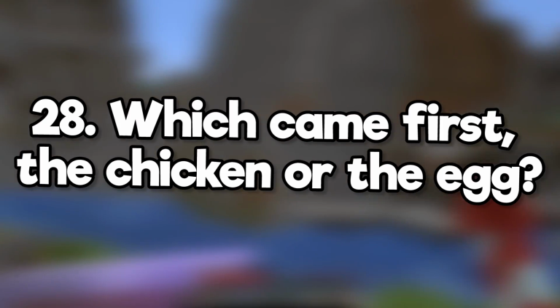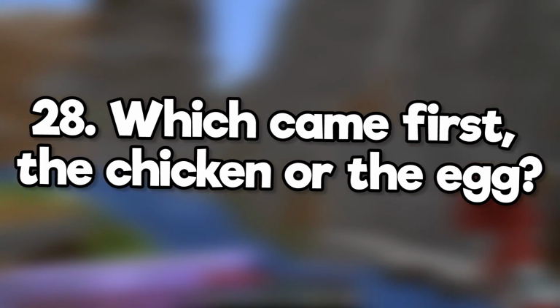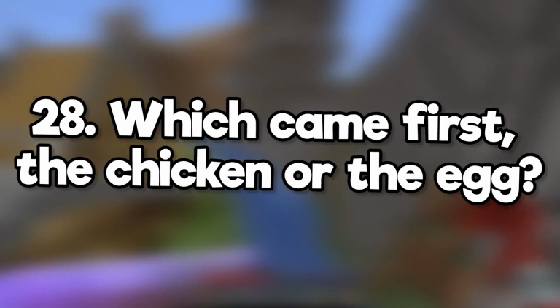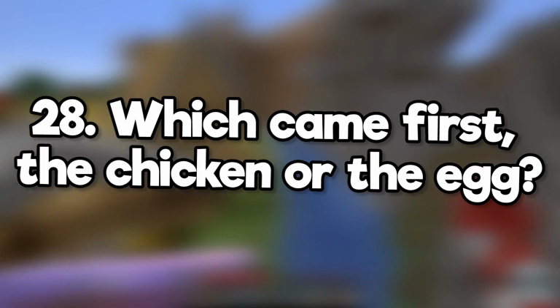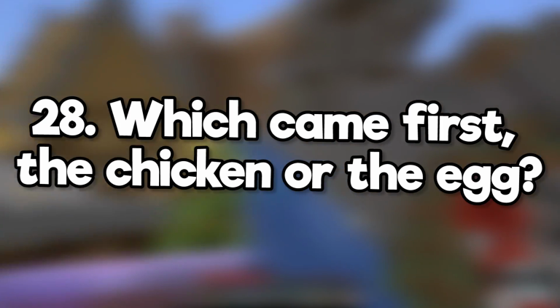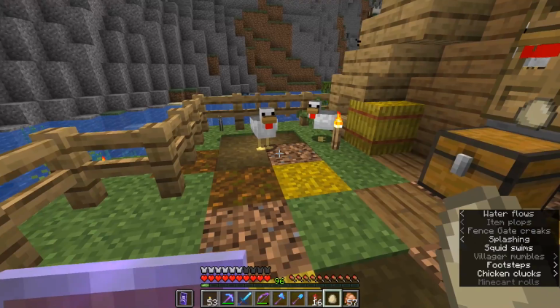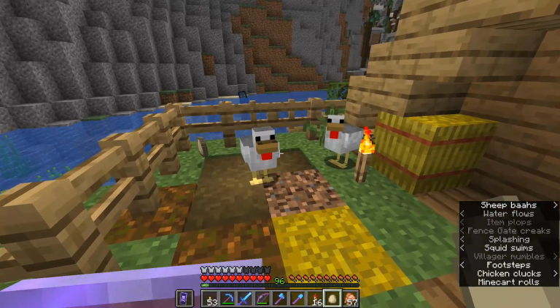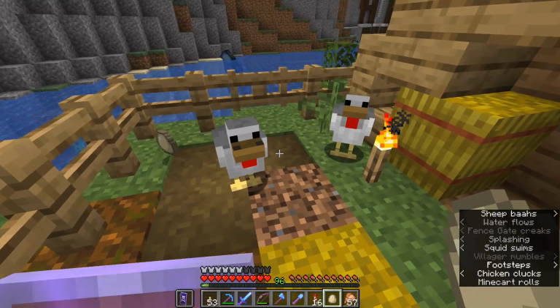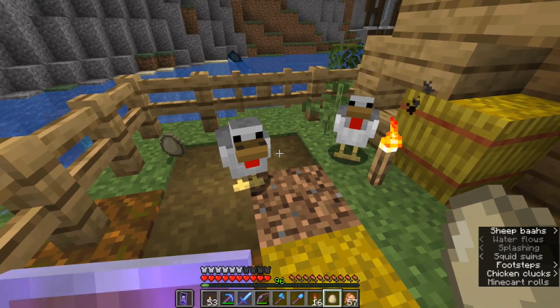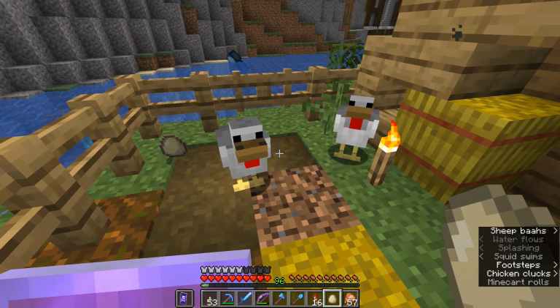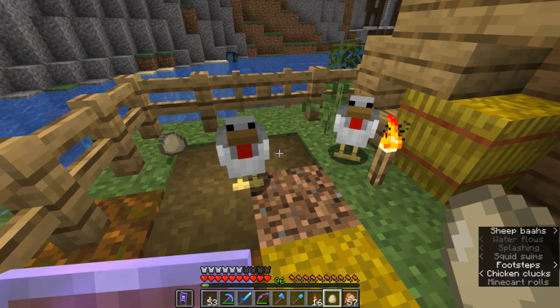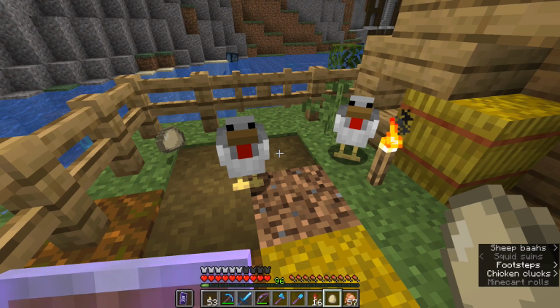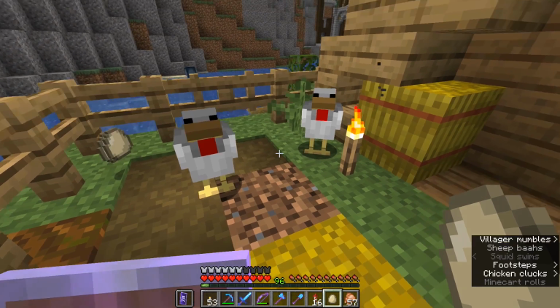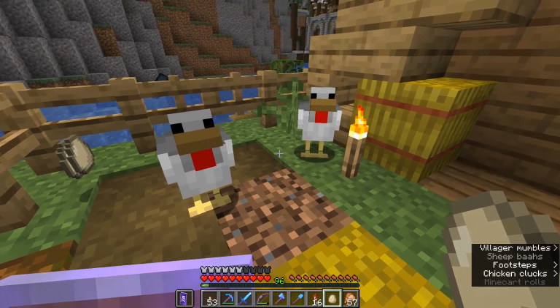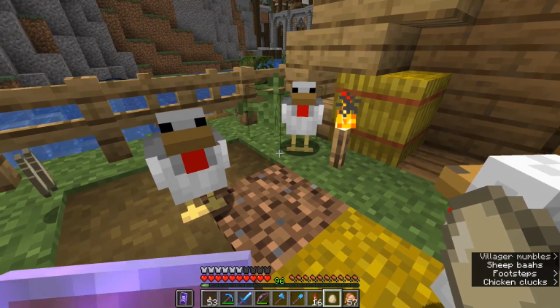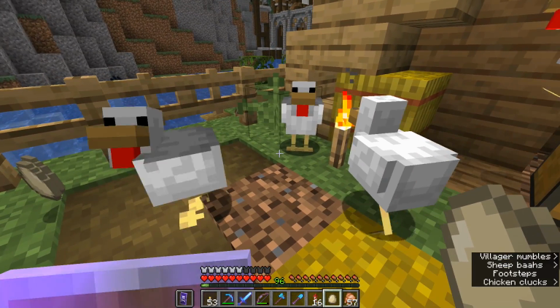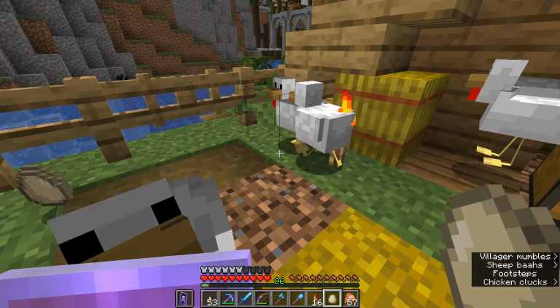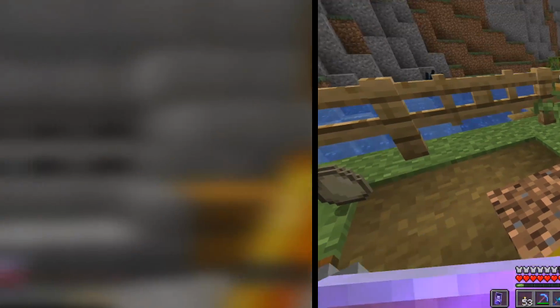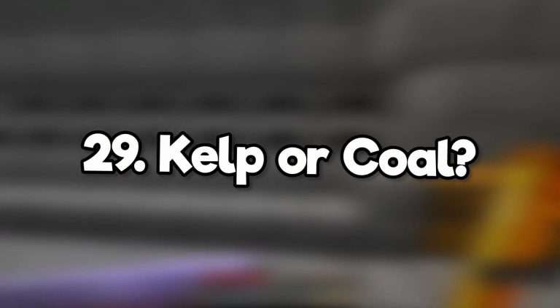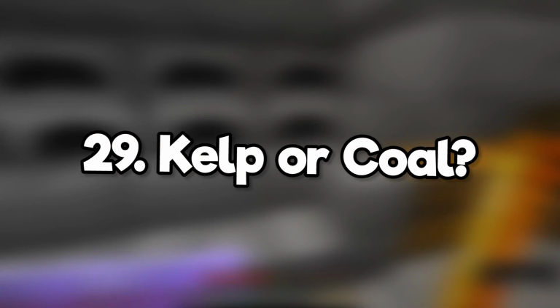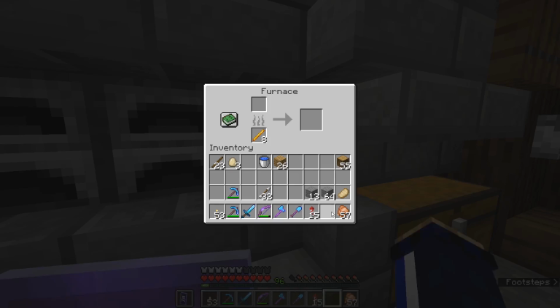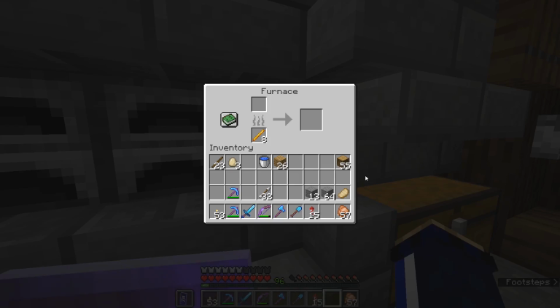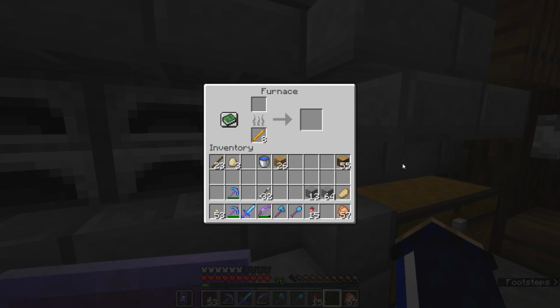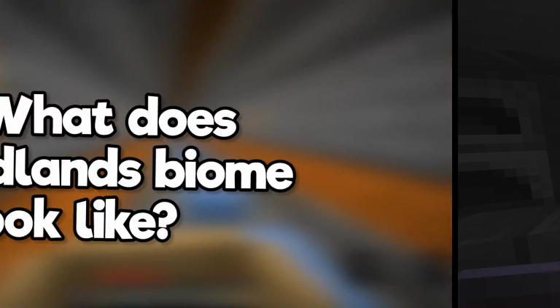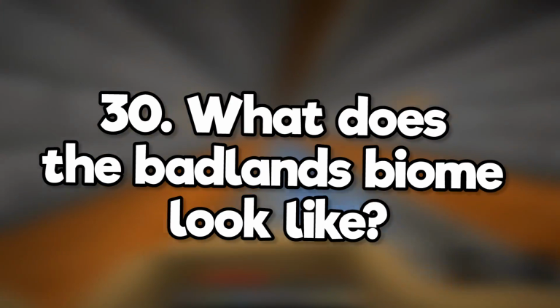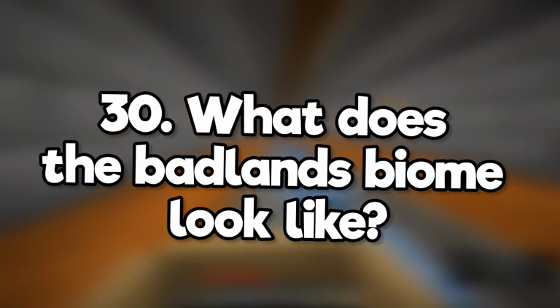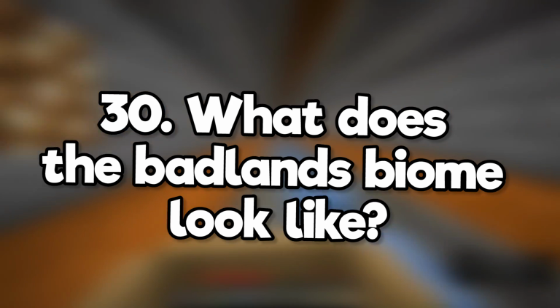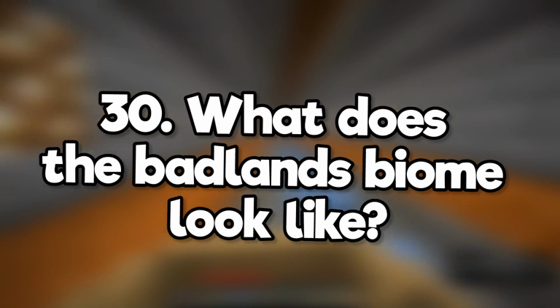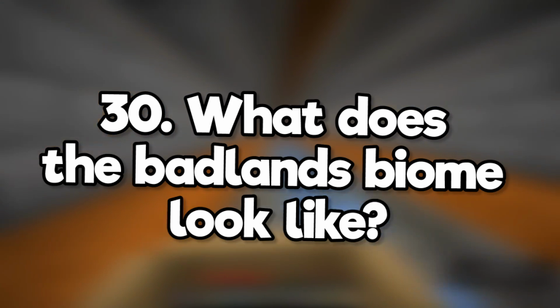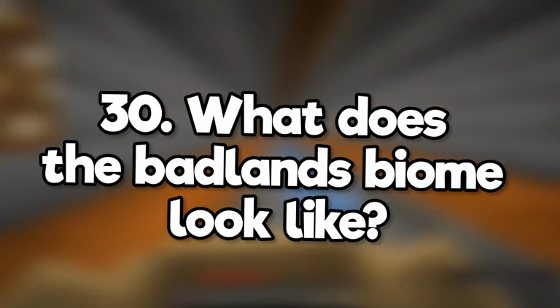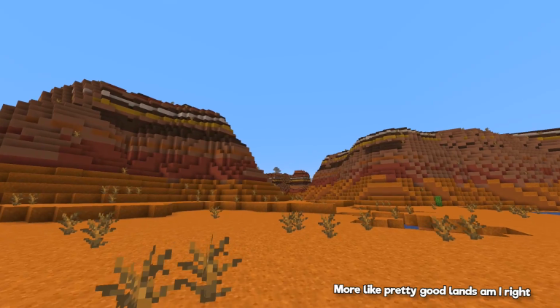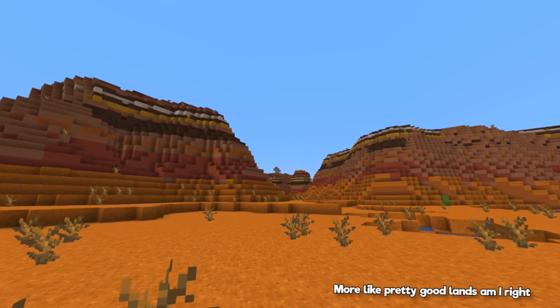Which came first, the chicken or the egg? Chickens spawn during world generation, and it takes them a few minutes to start laying eggs. Kelp or coal? Blaze rods! What does the Badlands biome look like? Pretty good, actually.